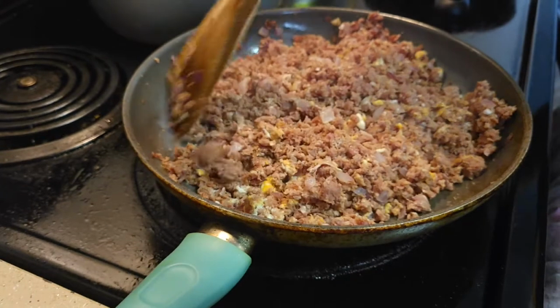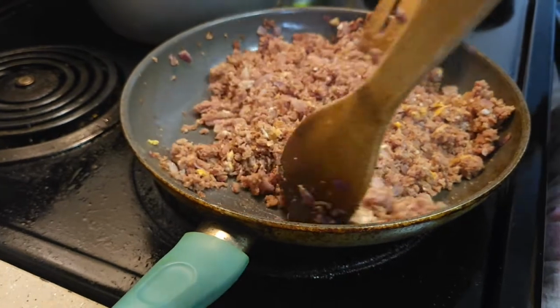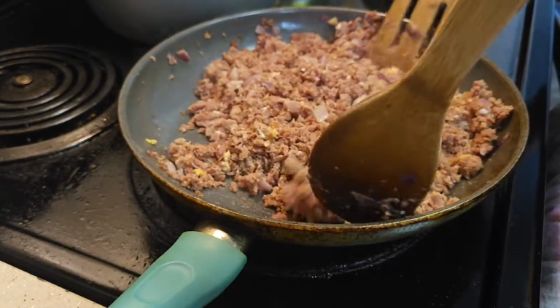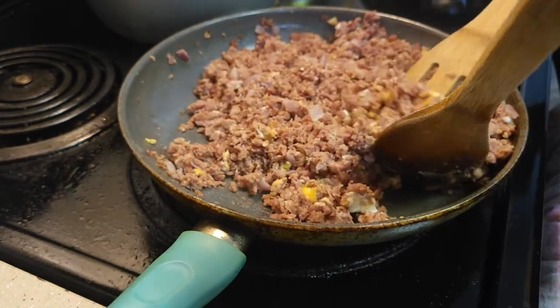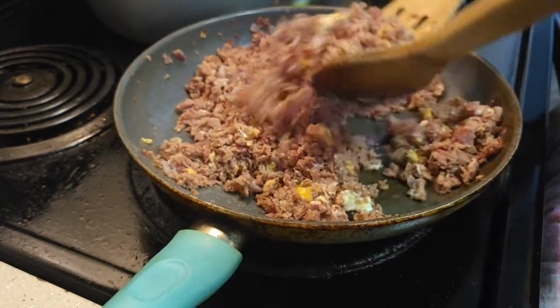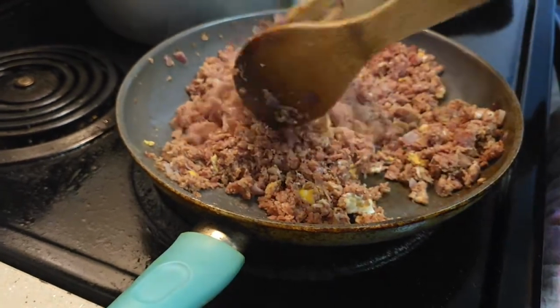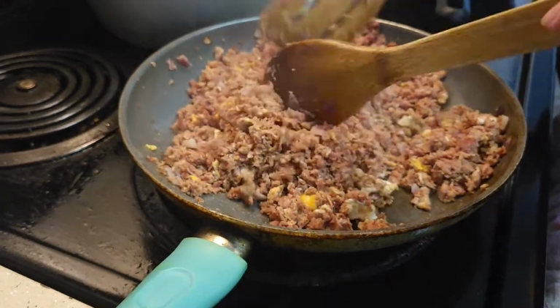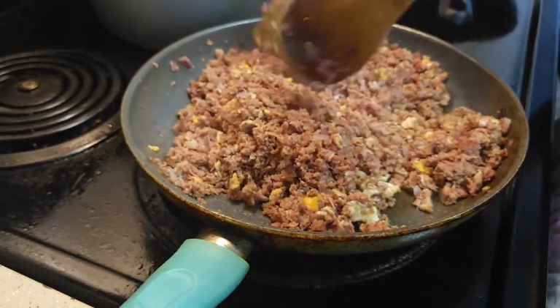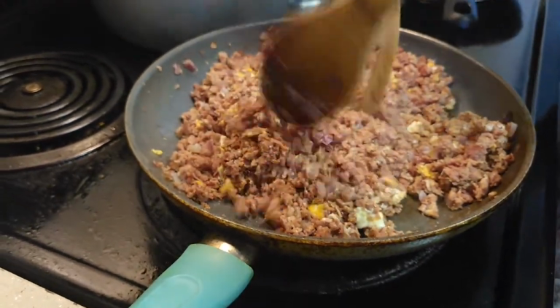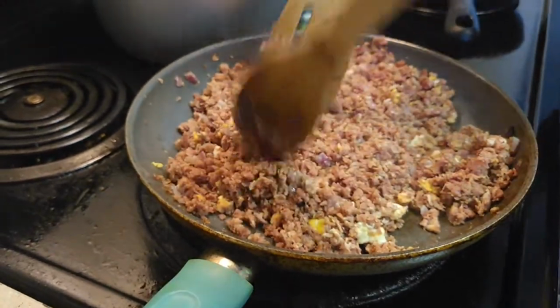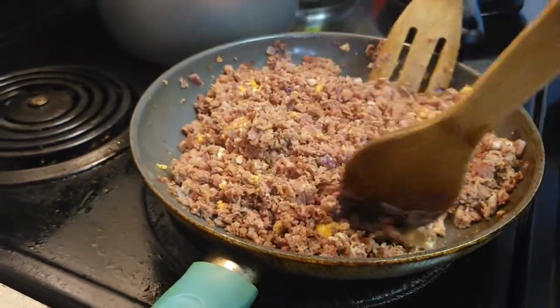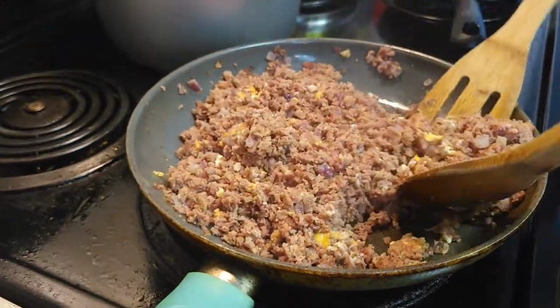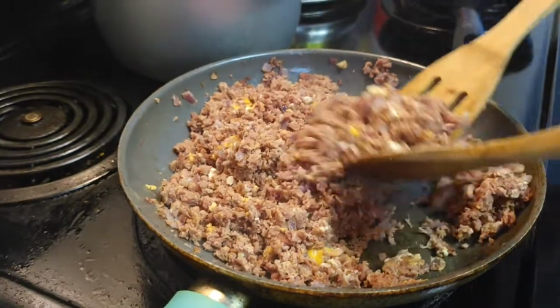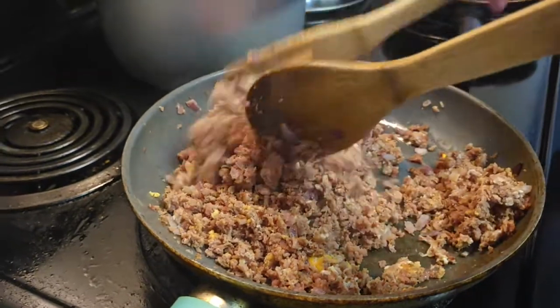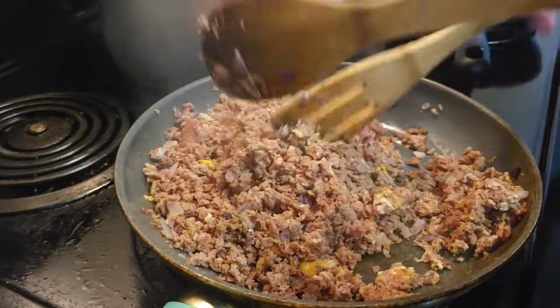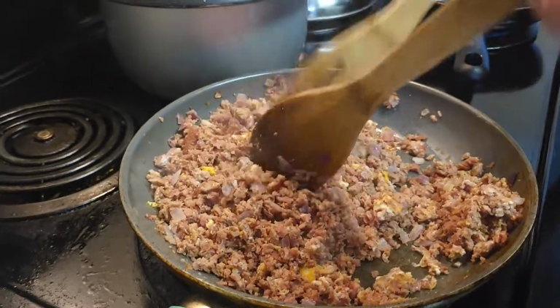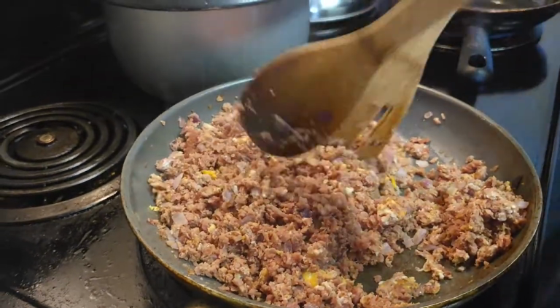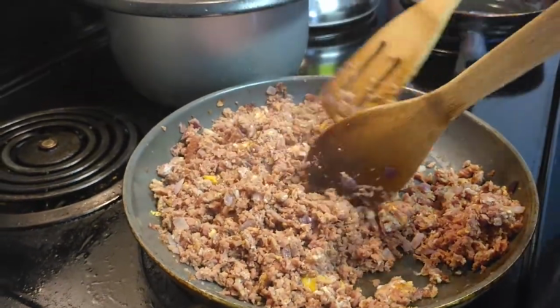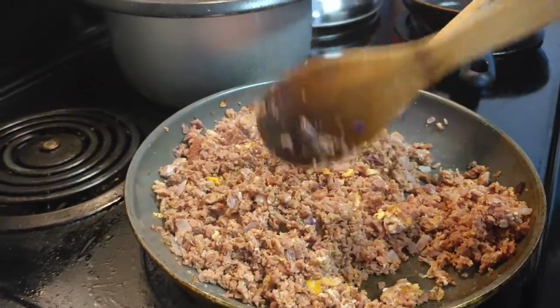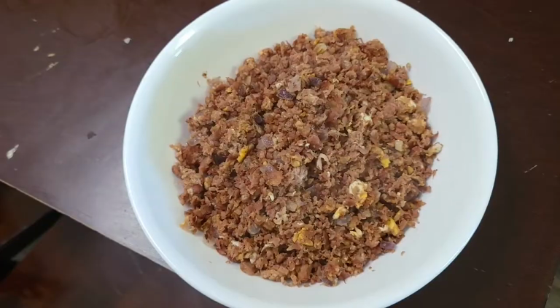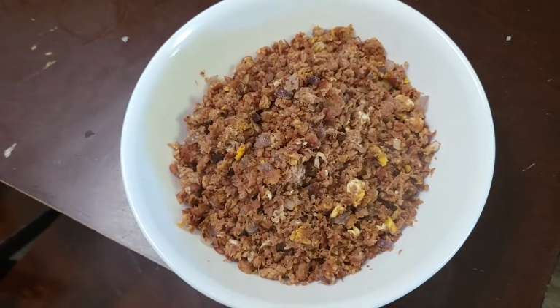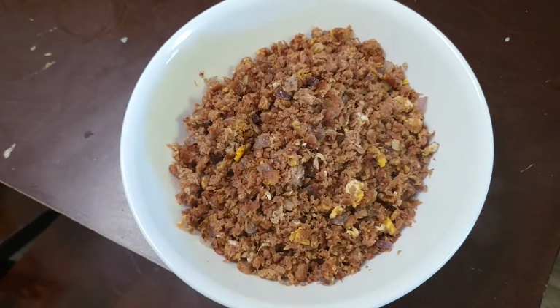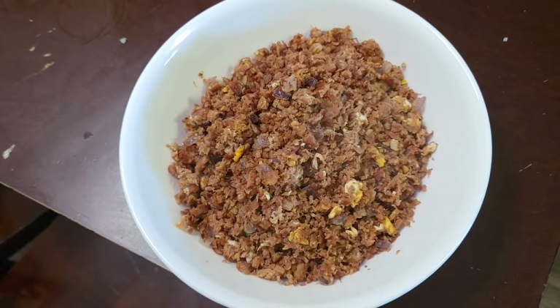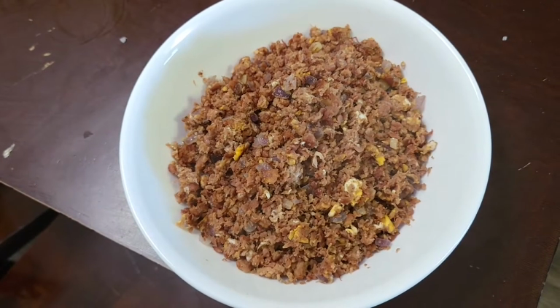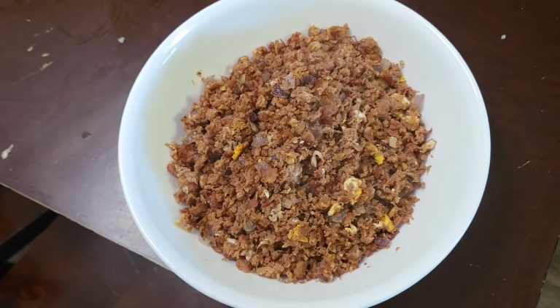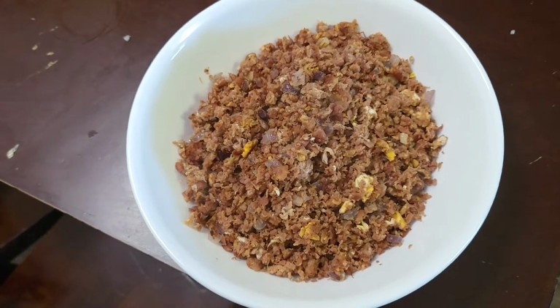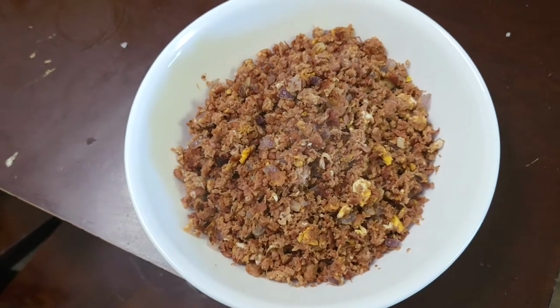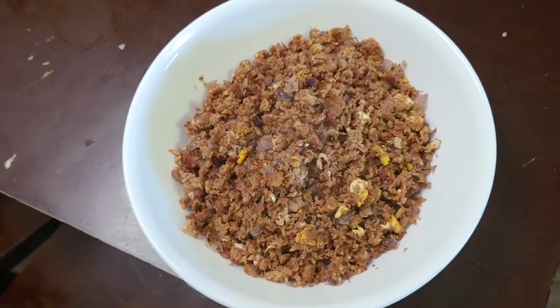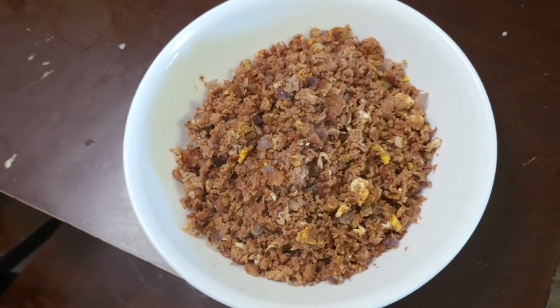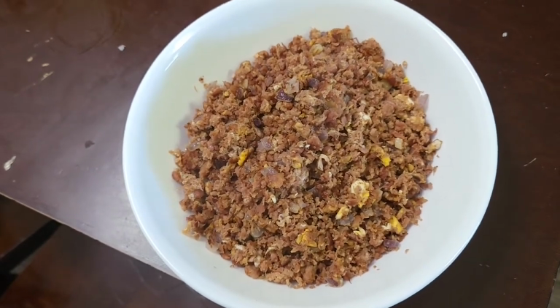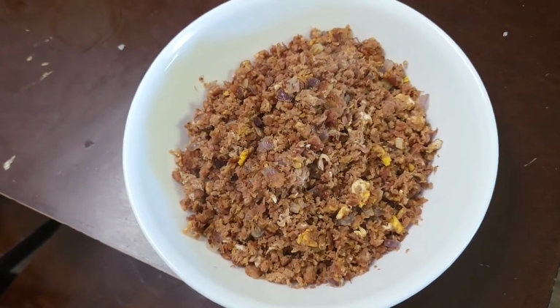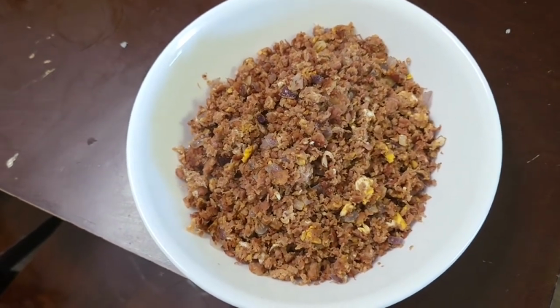And here's the finished product for the corned beef — time to eat!